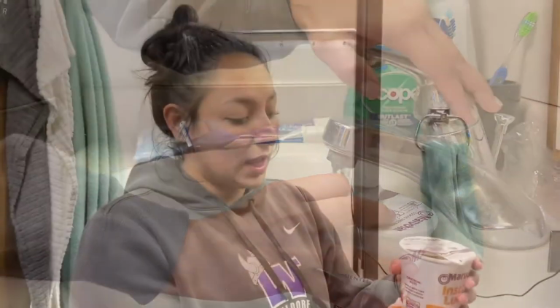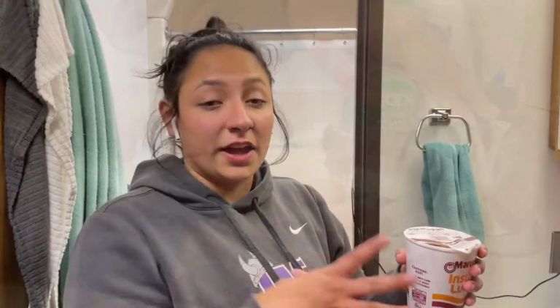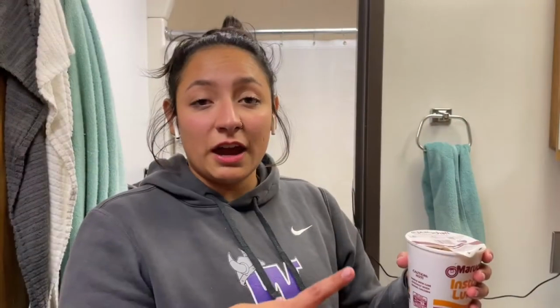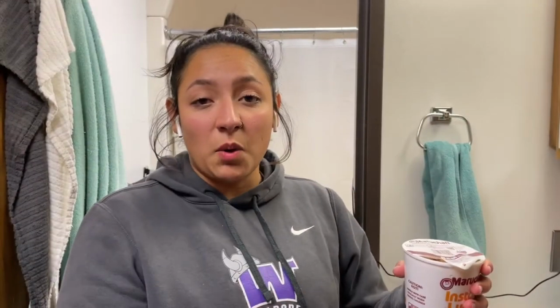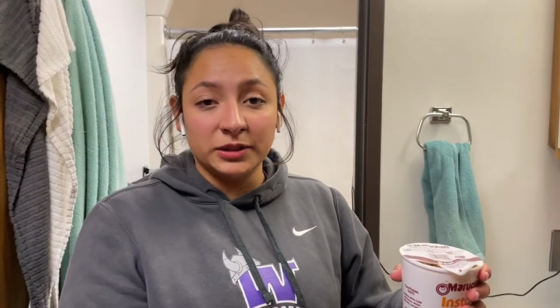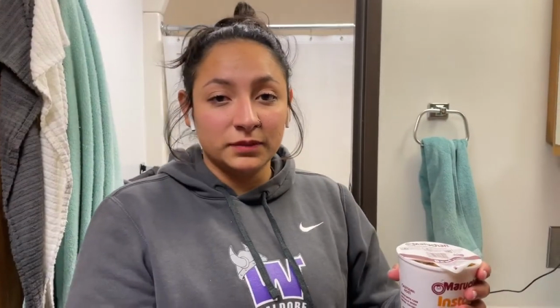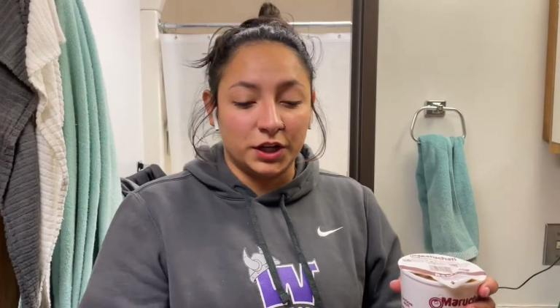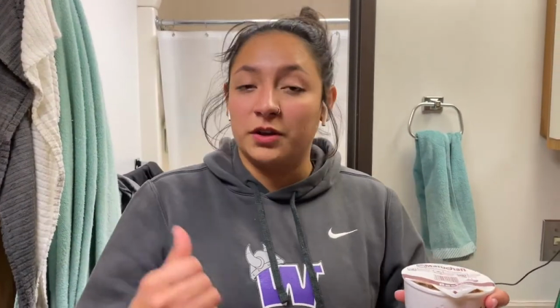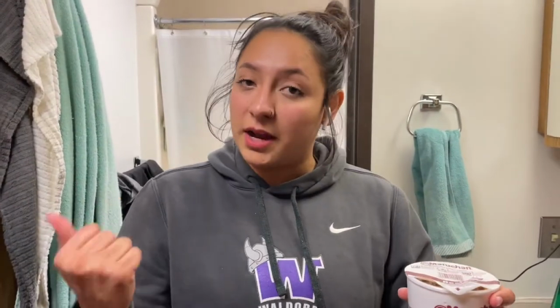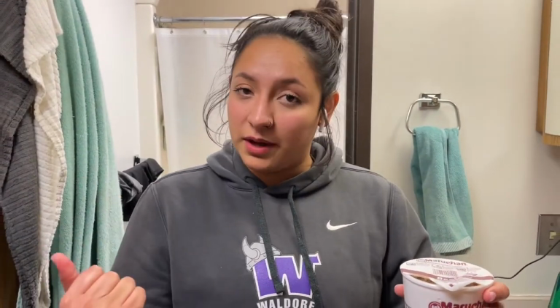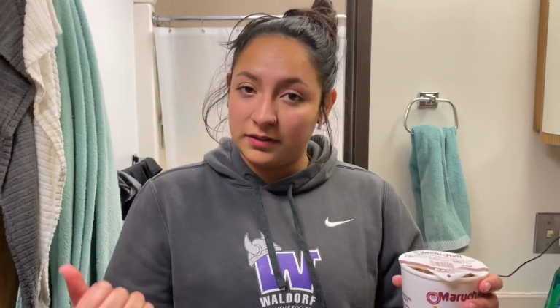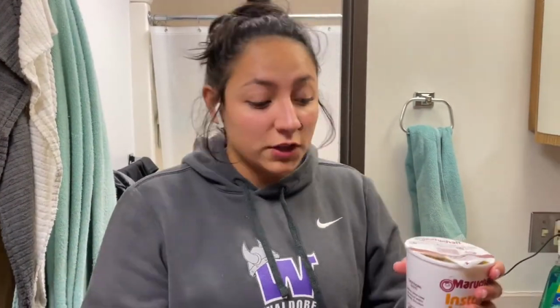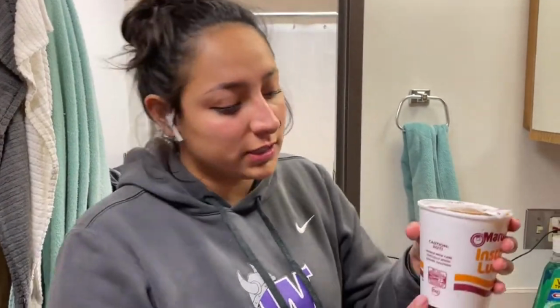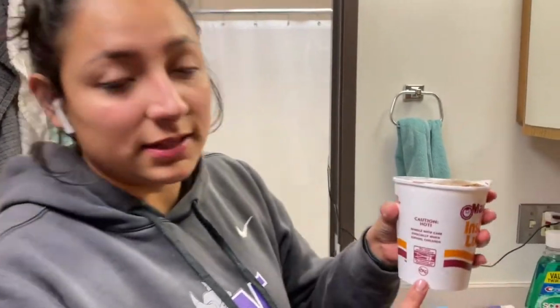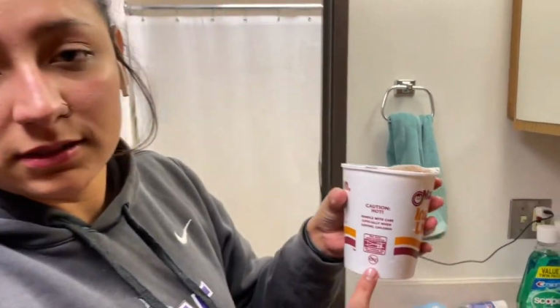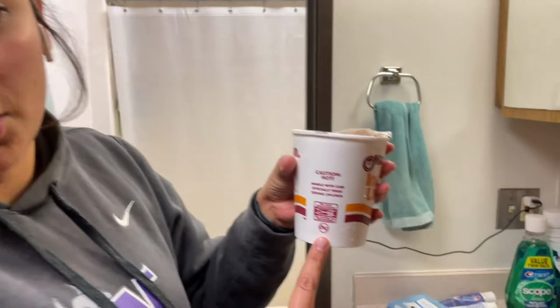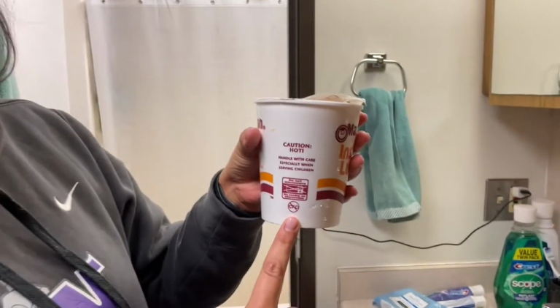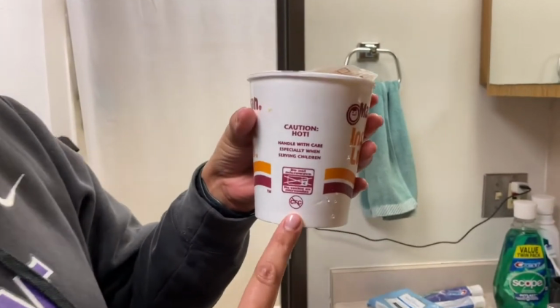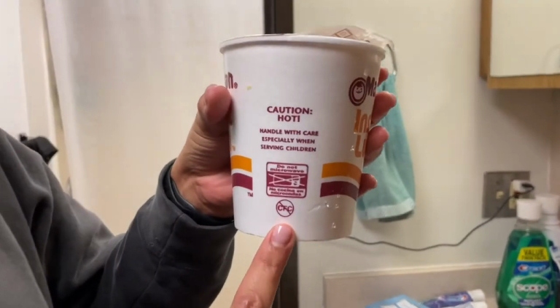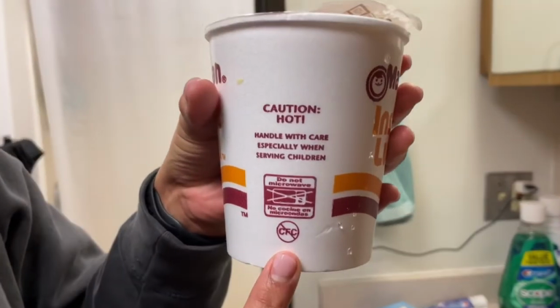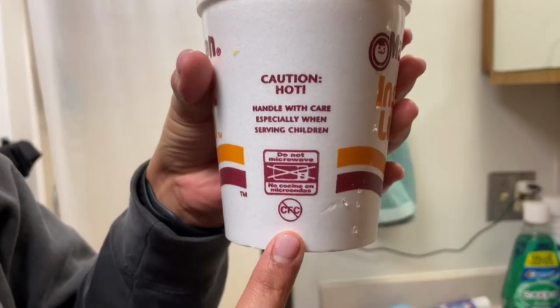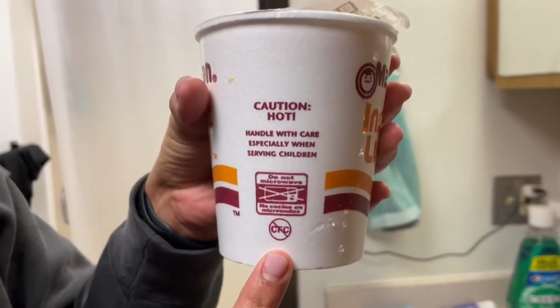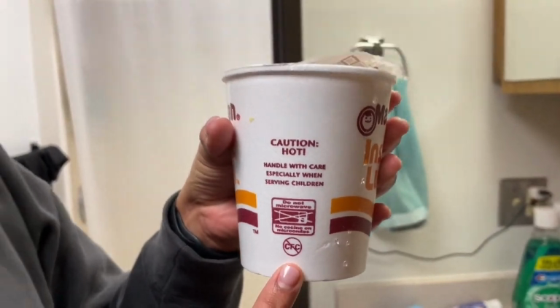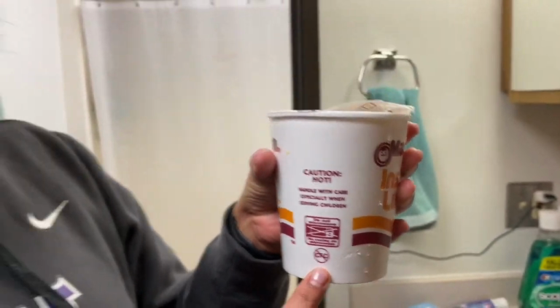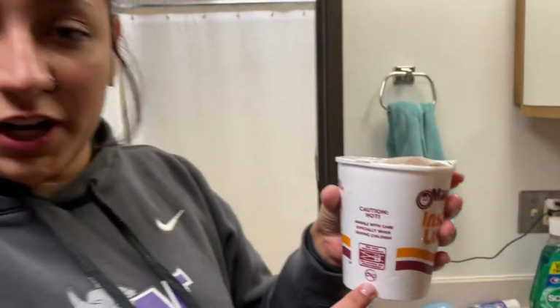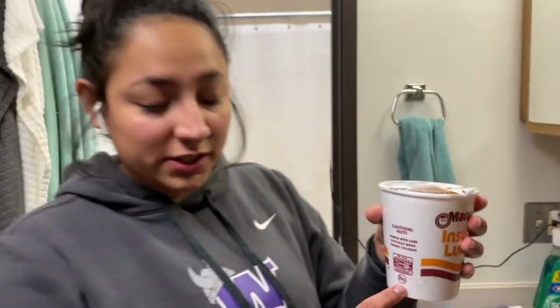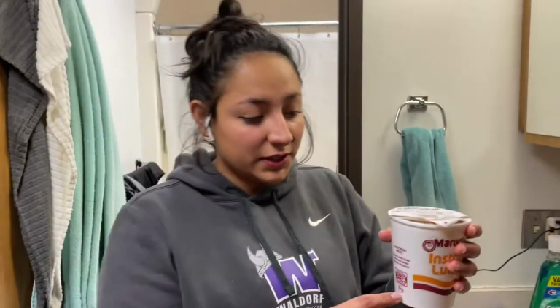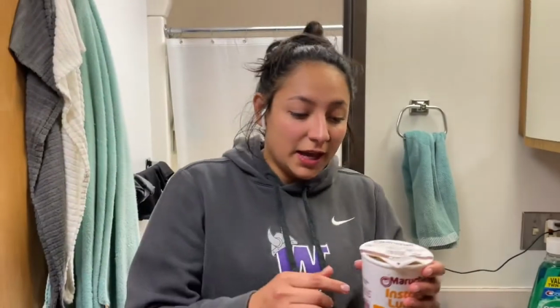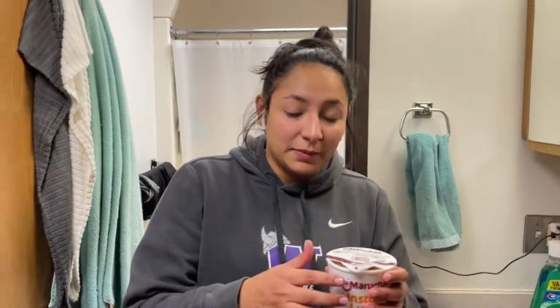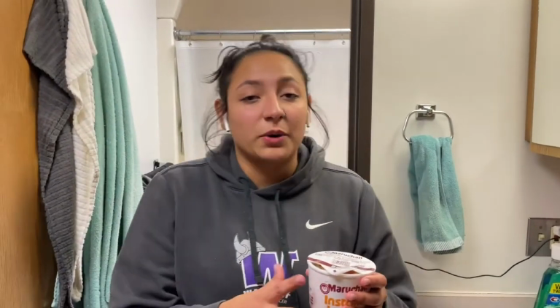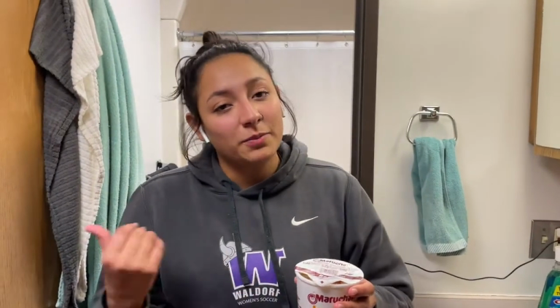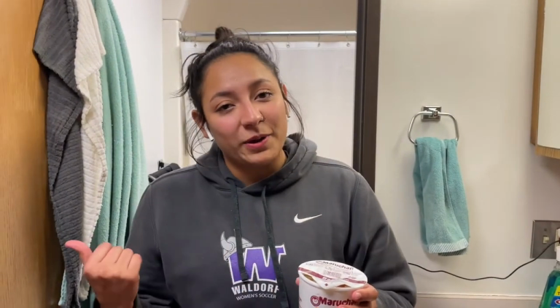Now that you have your water, you're going to go to the microwave. Even though it says don't microwave, we're going to do it anyways because we don't listen to directions. But now we're going to go microwaving.